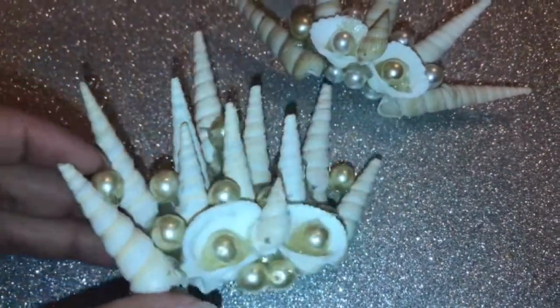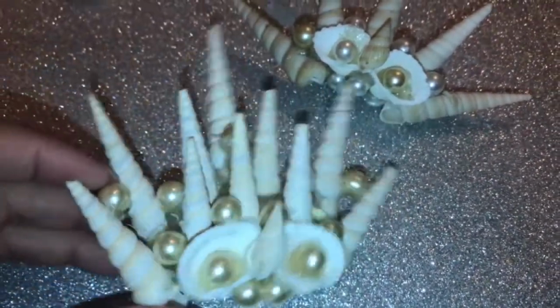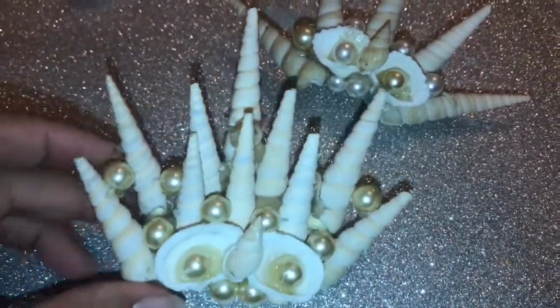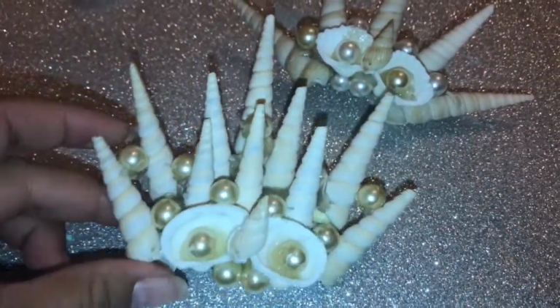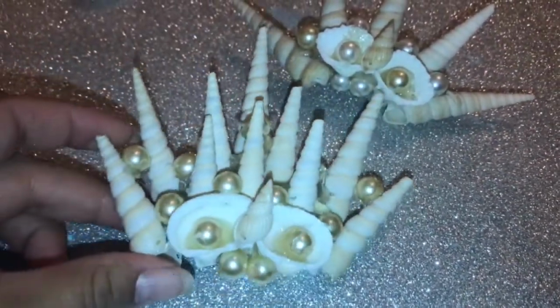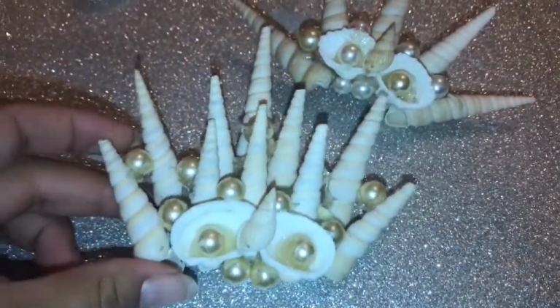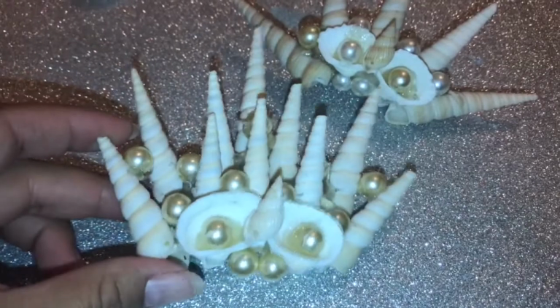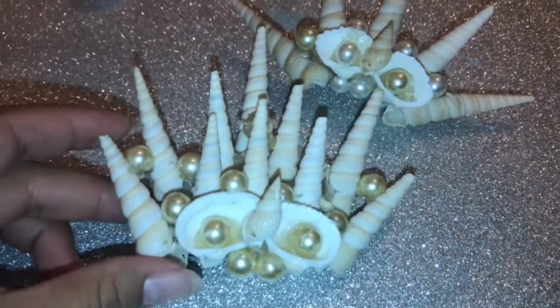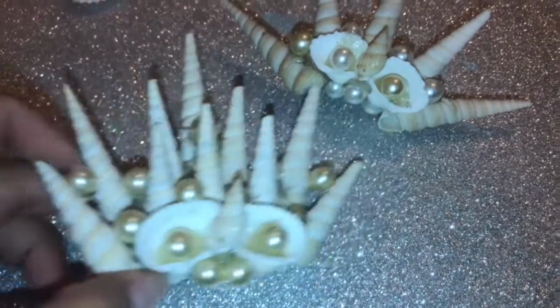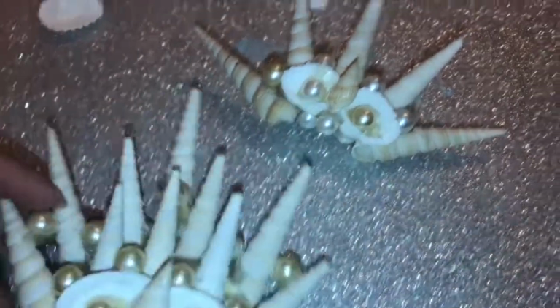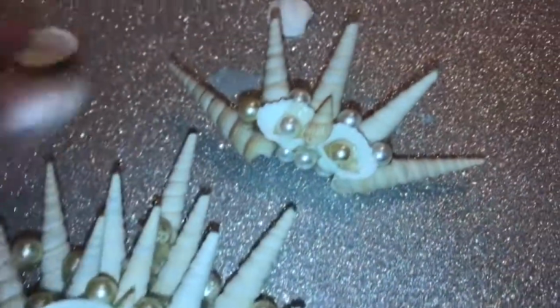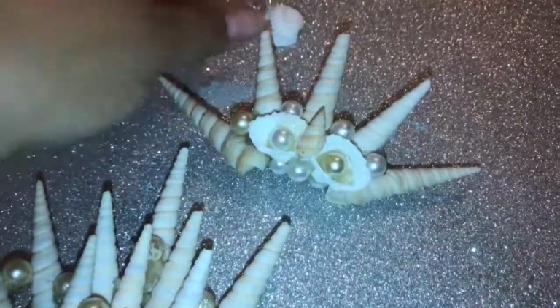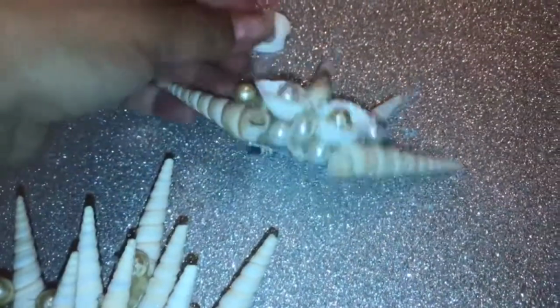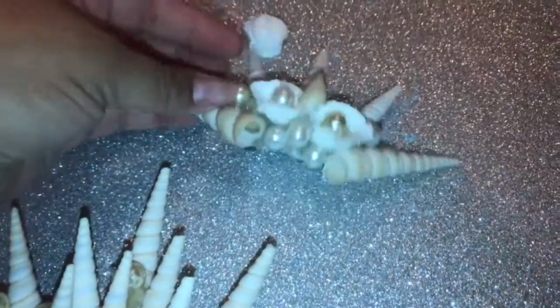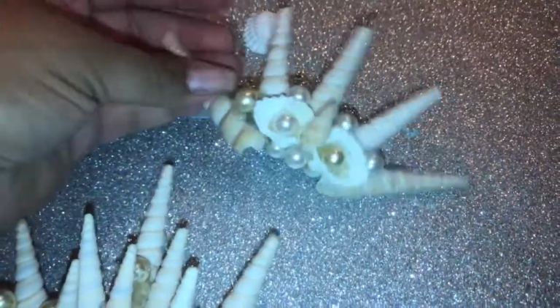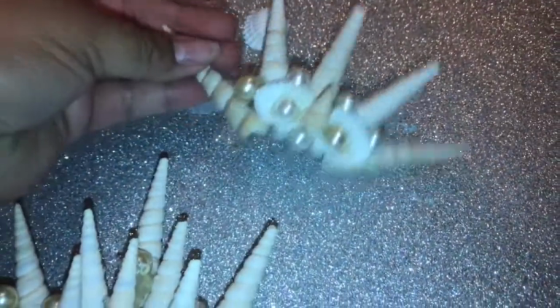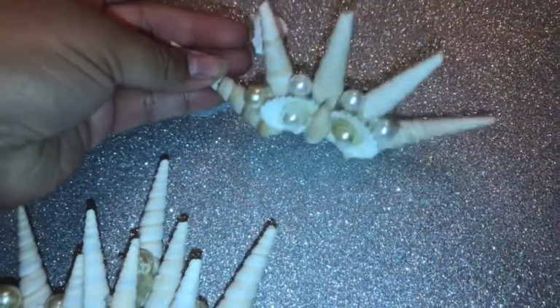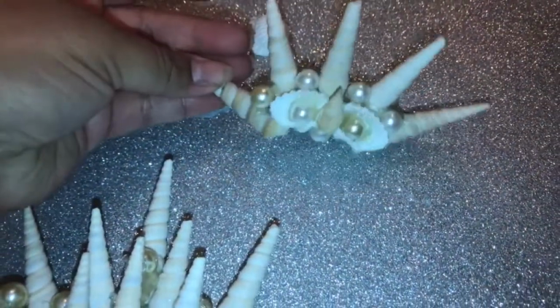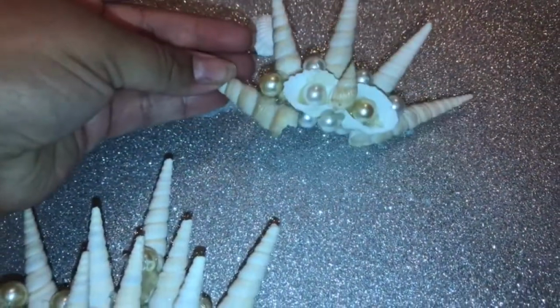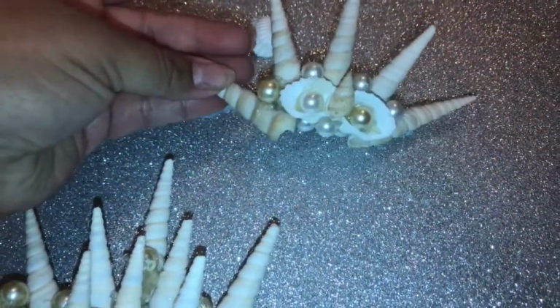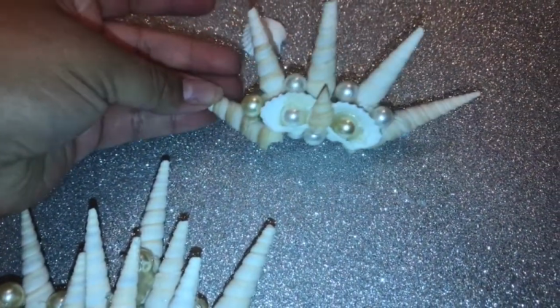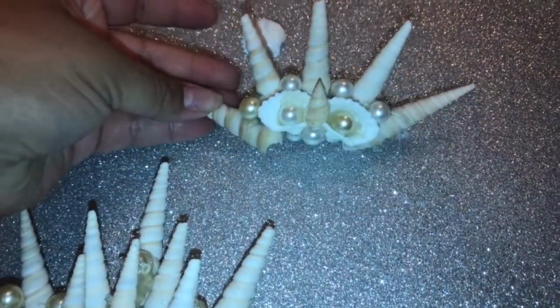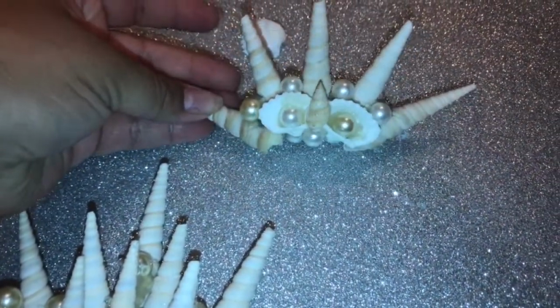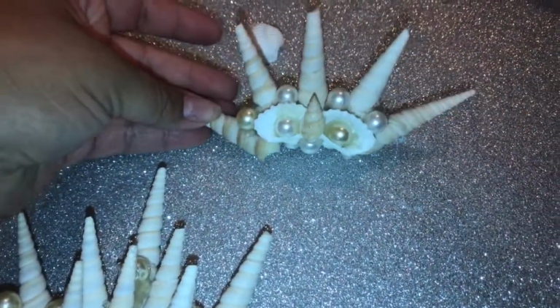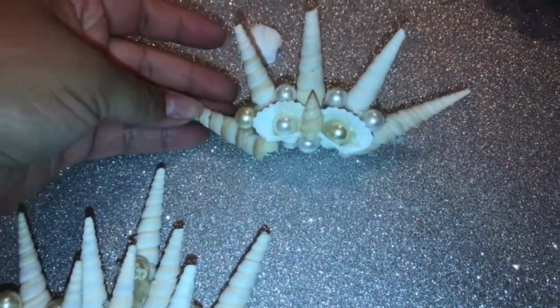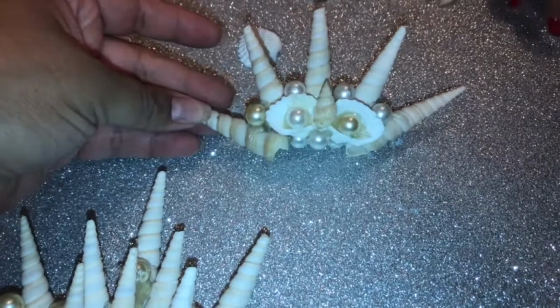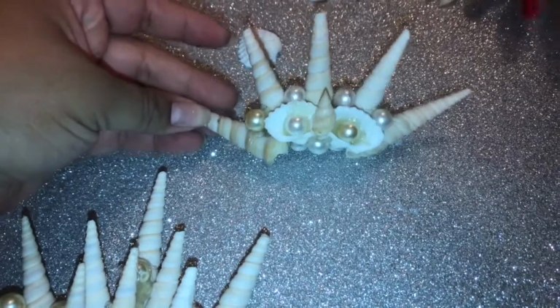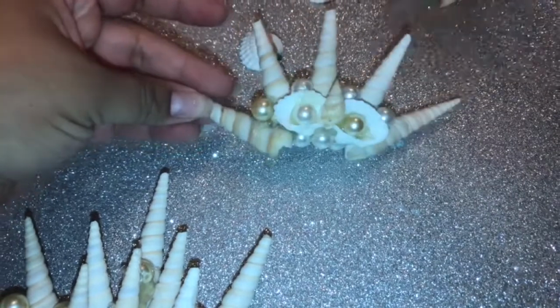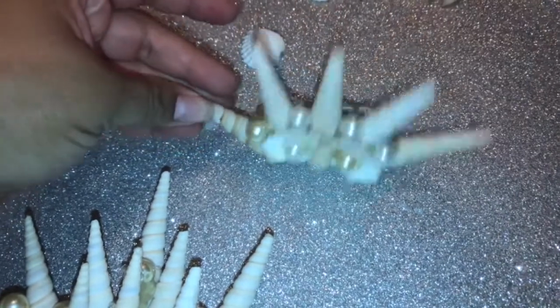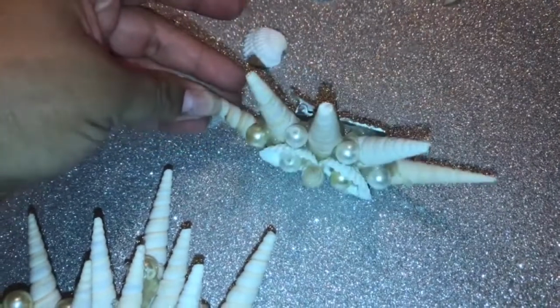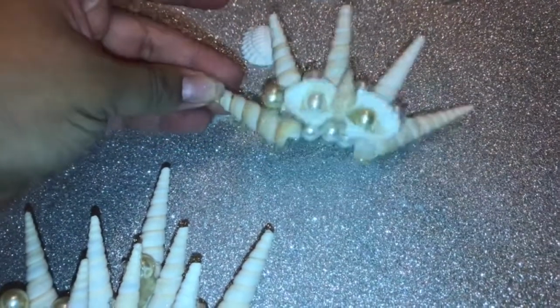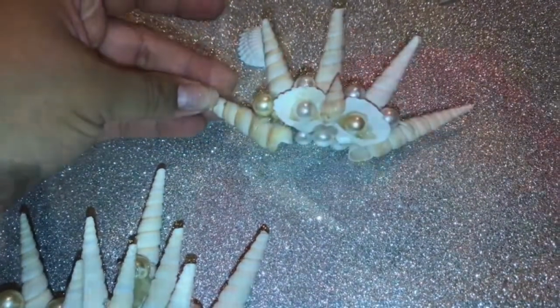The more you add, the heavier it's going to get. But this little one still looks cute. Super easy — hope you guys like this tutorial!